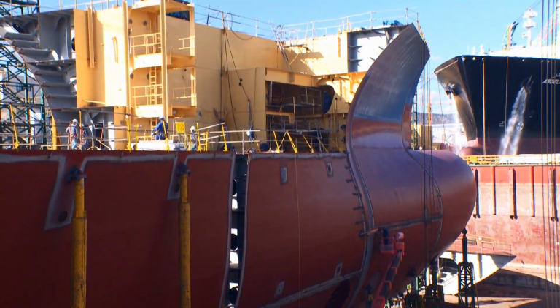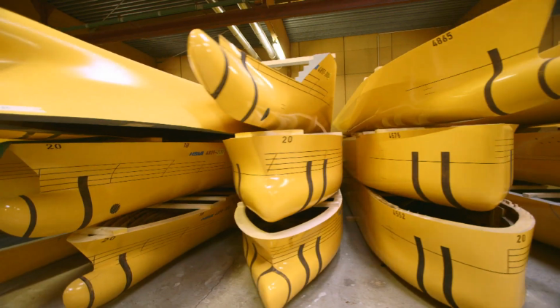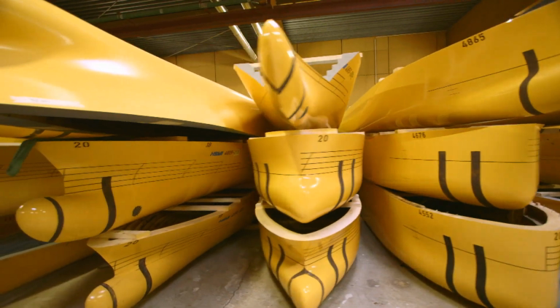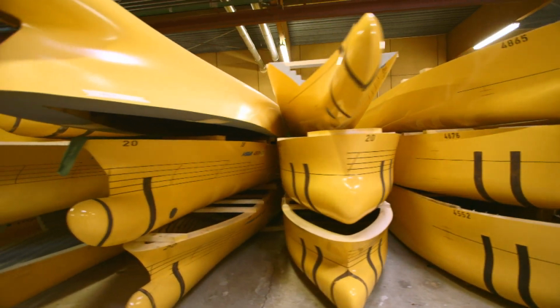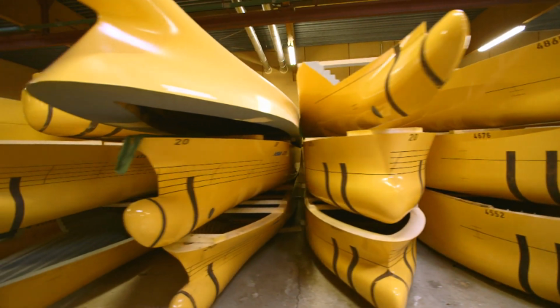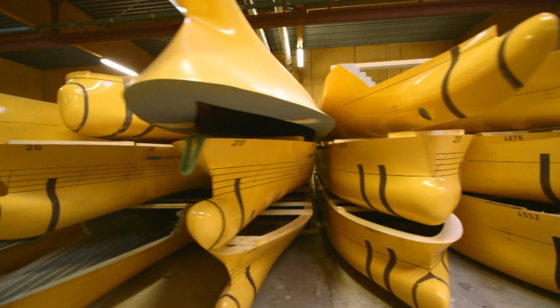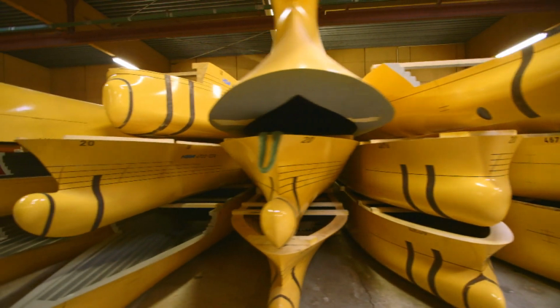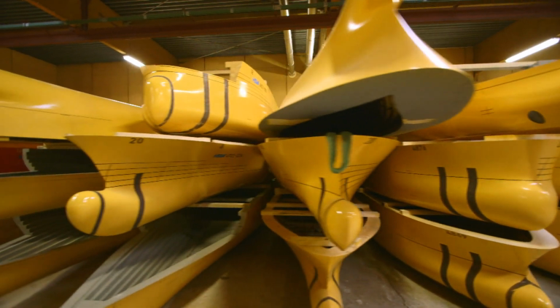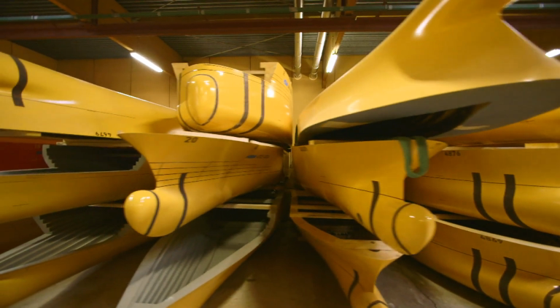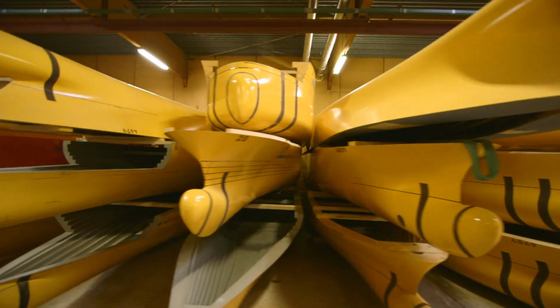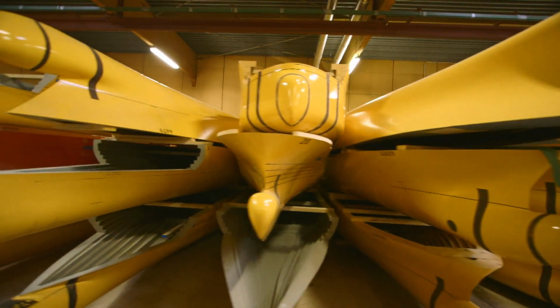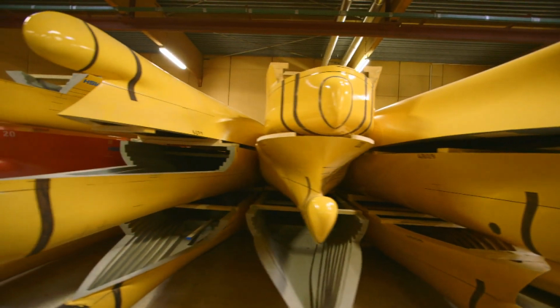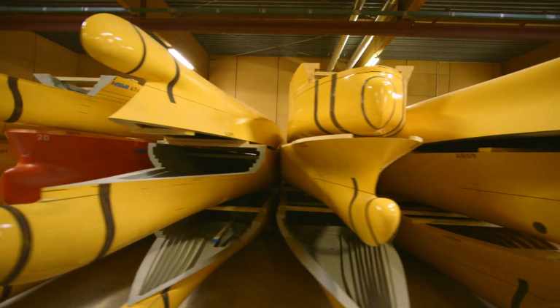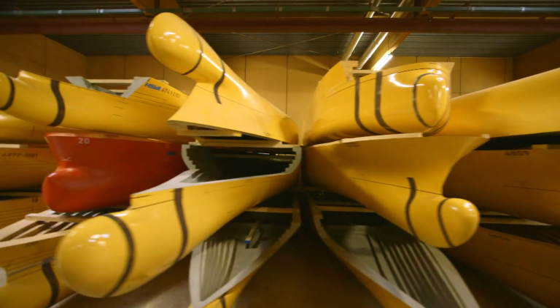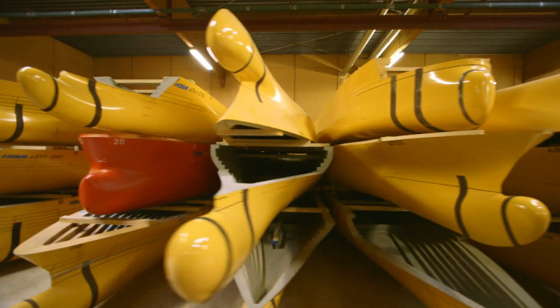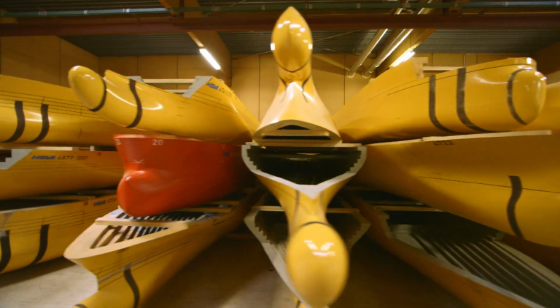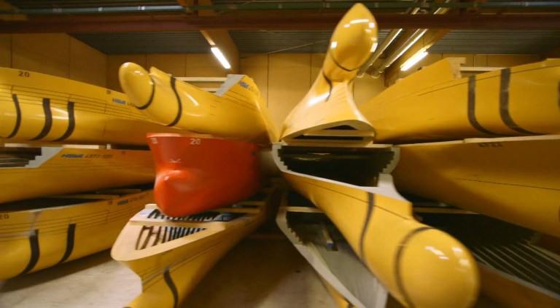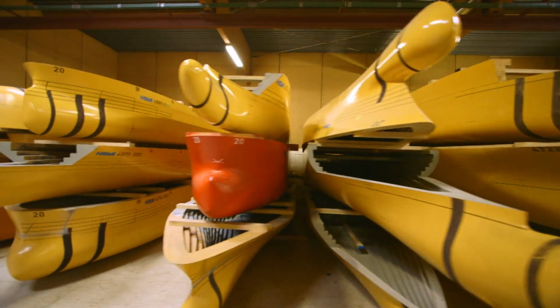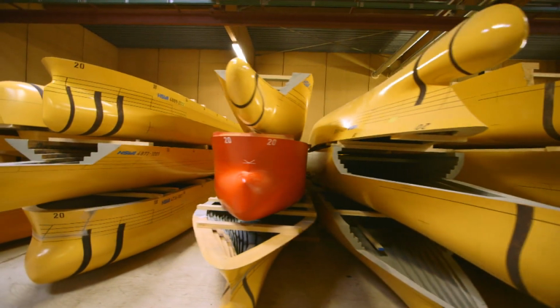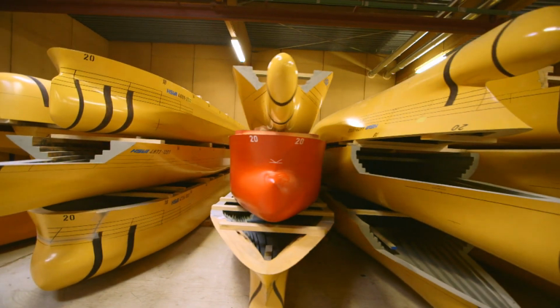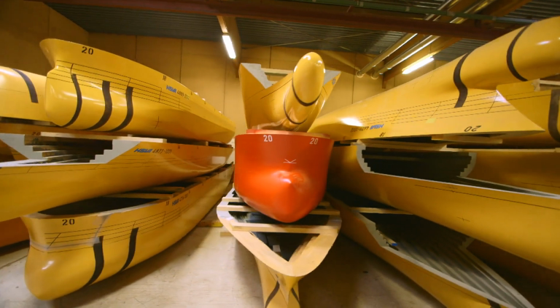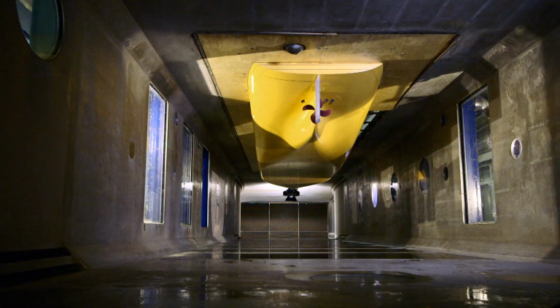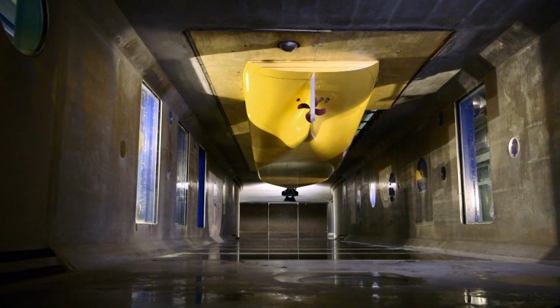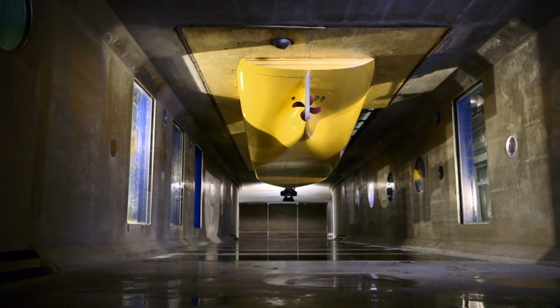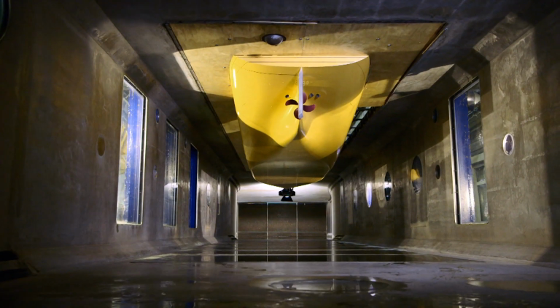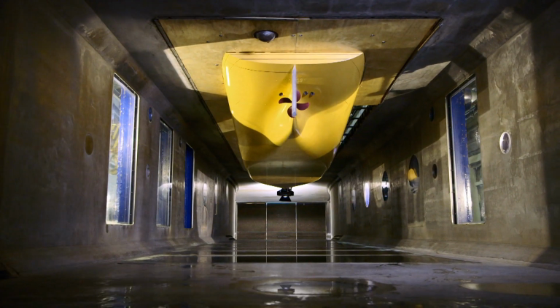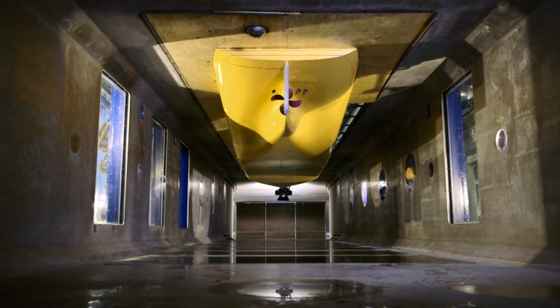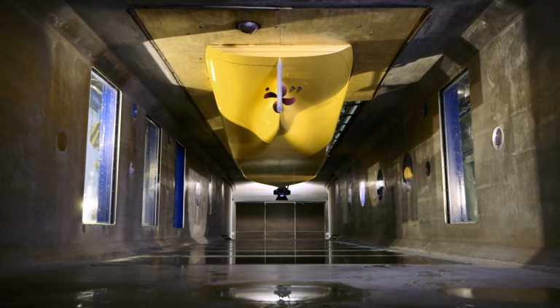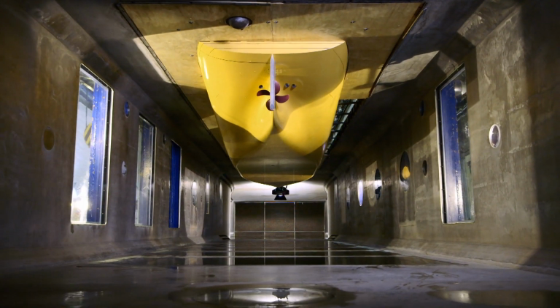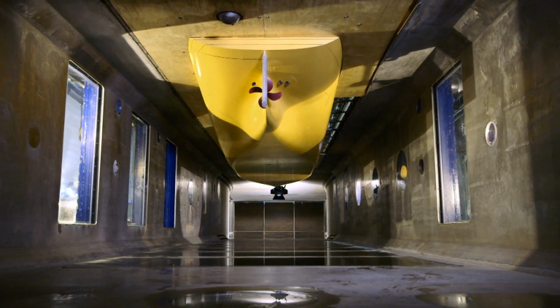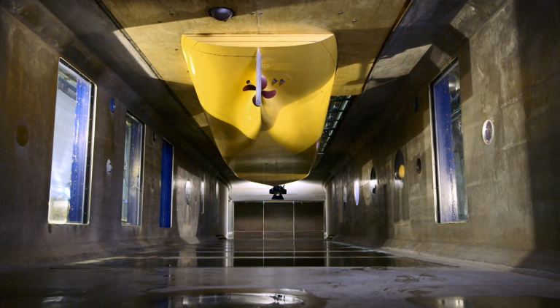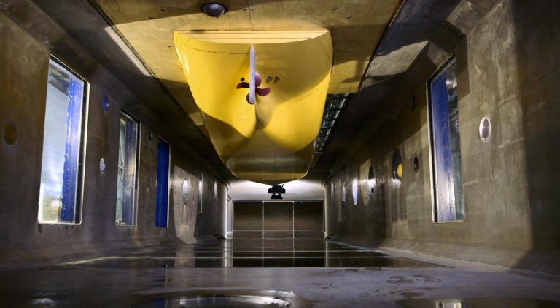Yet before we reach this stage, the designs in the hulls are scientifically tested. These days, ships need to be continuously improved, pushing the boundaries of what is technically possible.